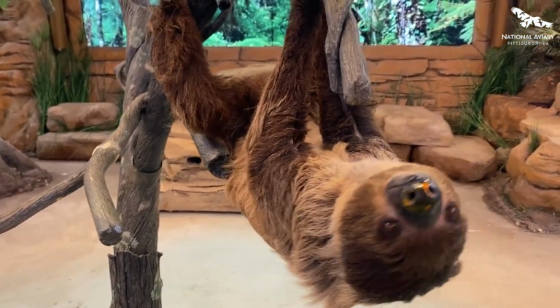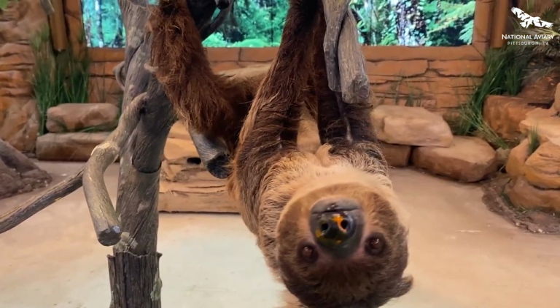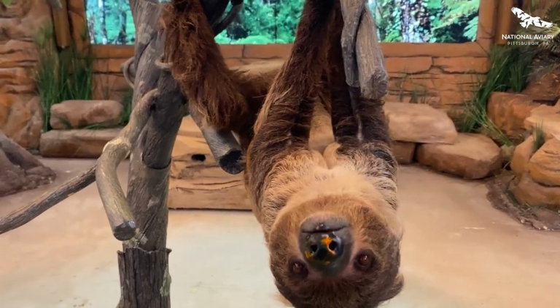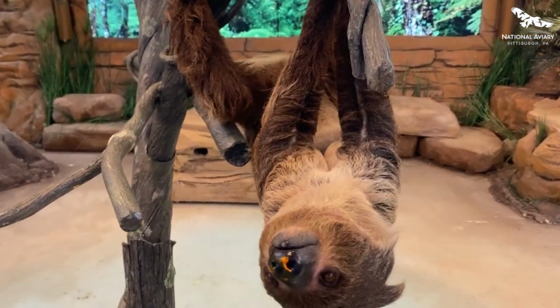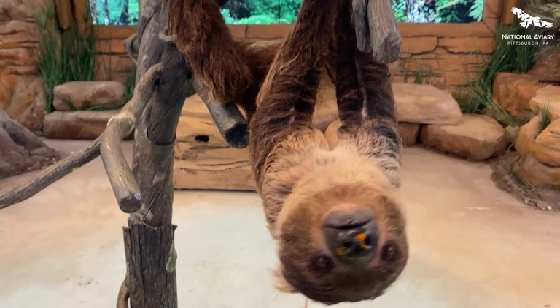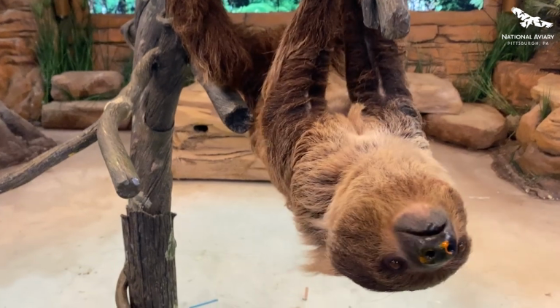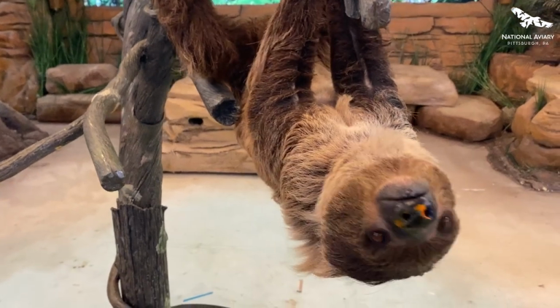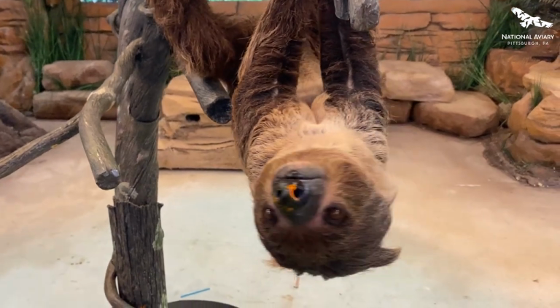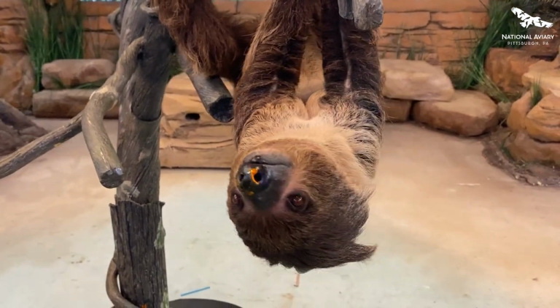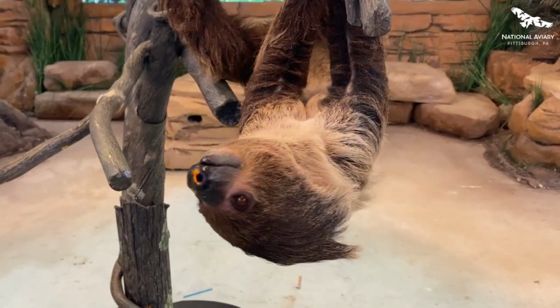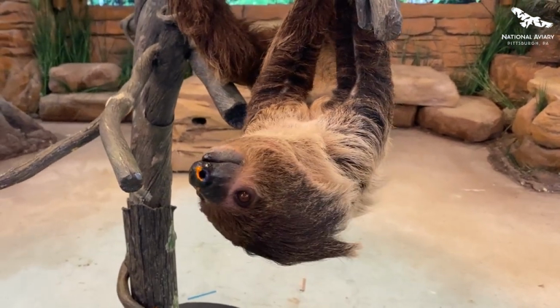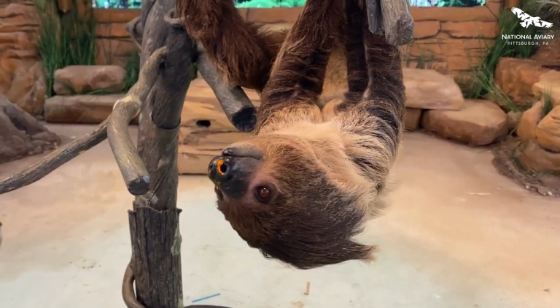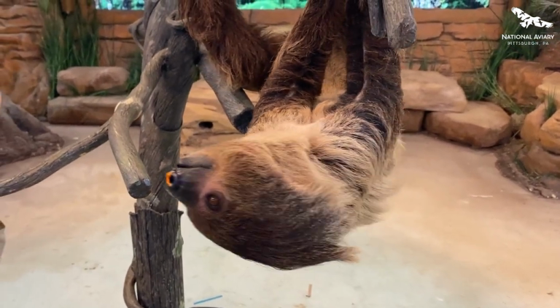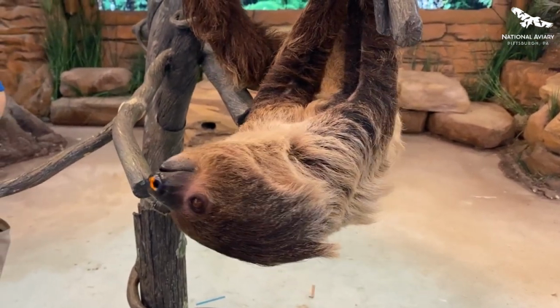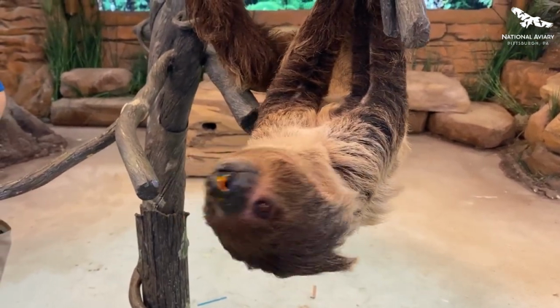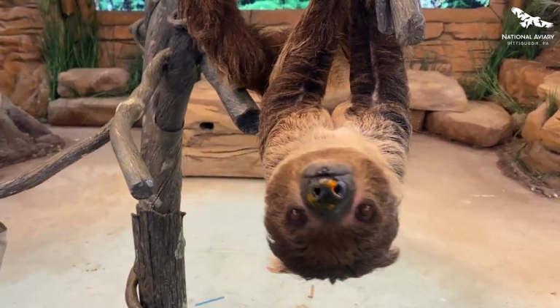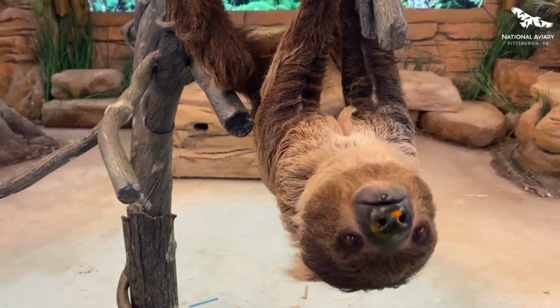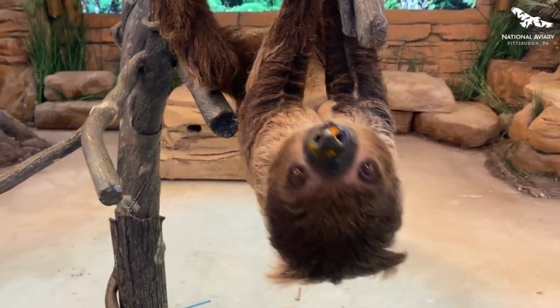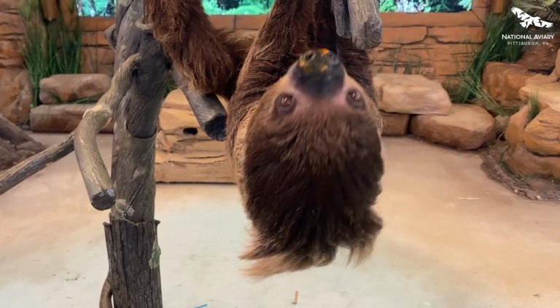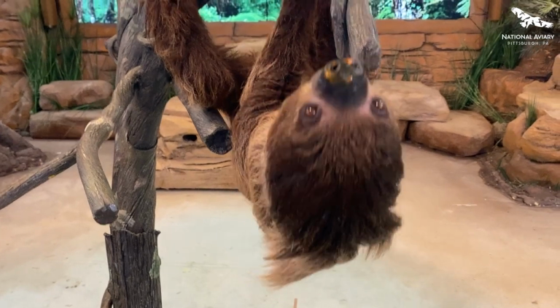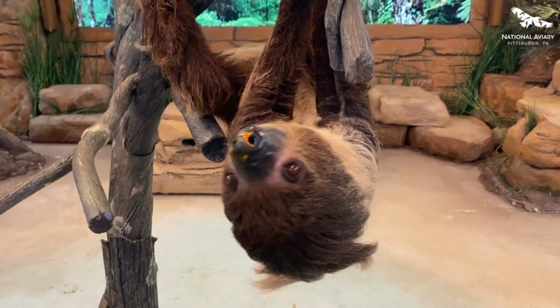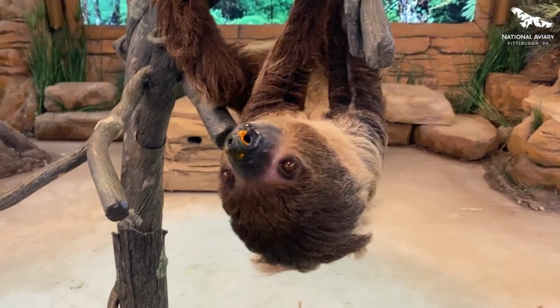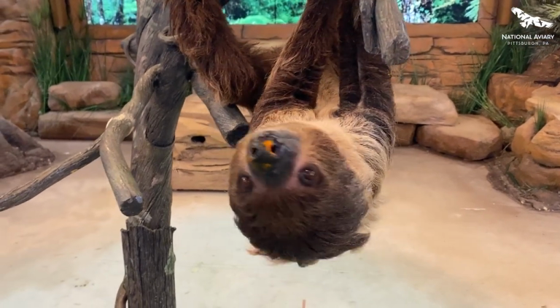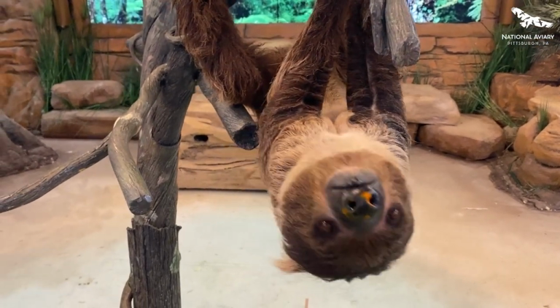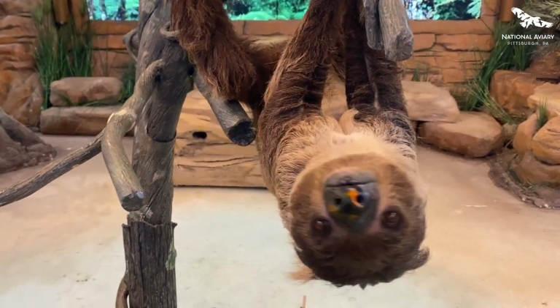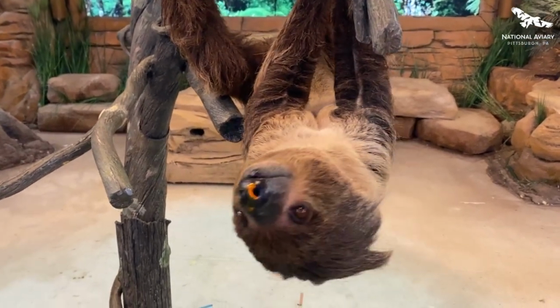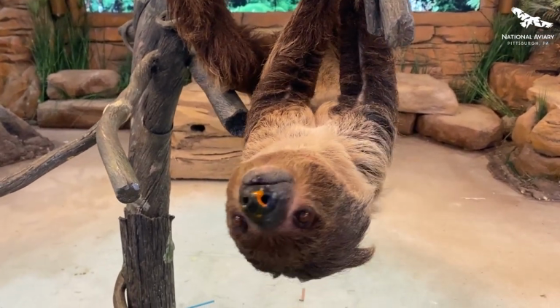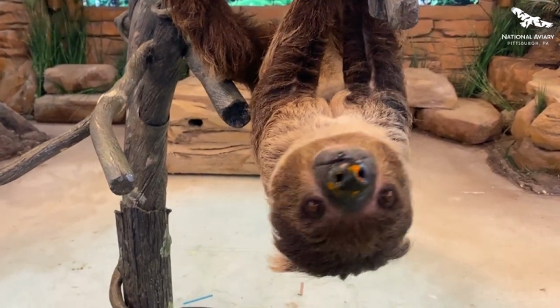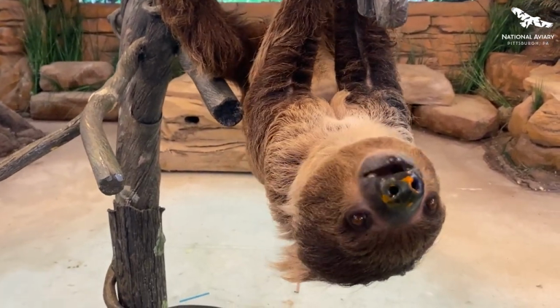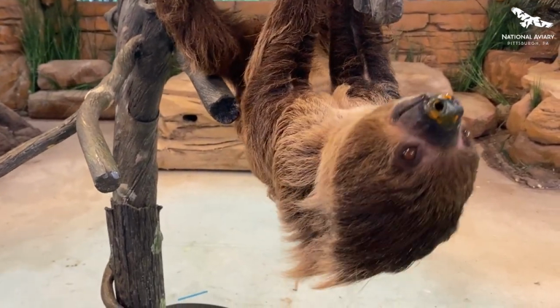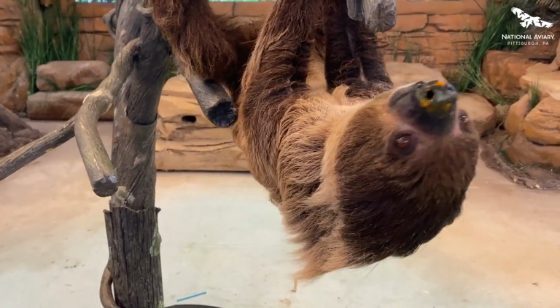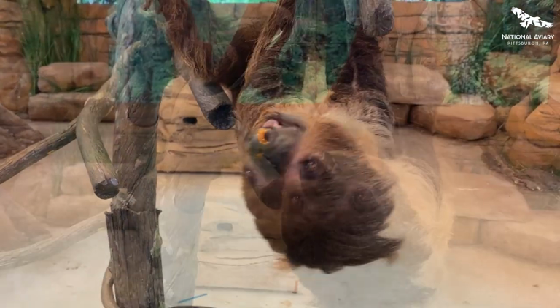Of course, you hear the word slow, and that's something that we naturally think about when we see a sloth. They're considered to be the slowest-moving land mammal, and they only go about an average of six feet per minute.